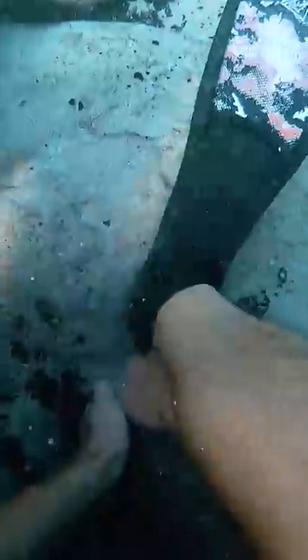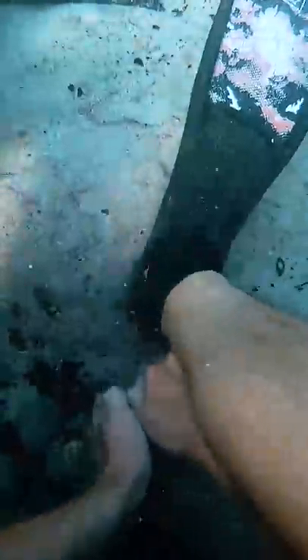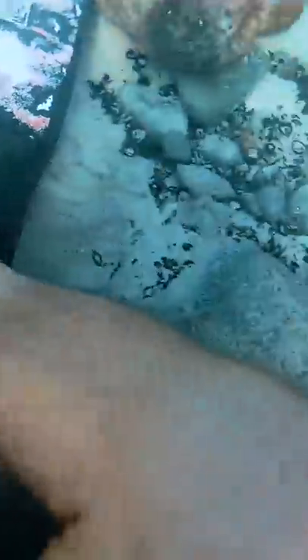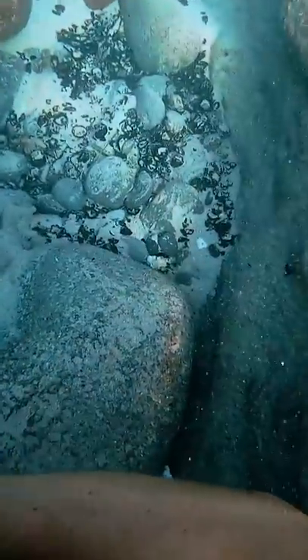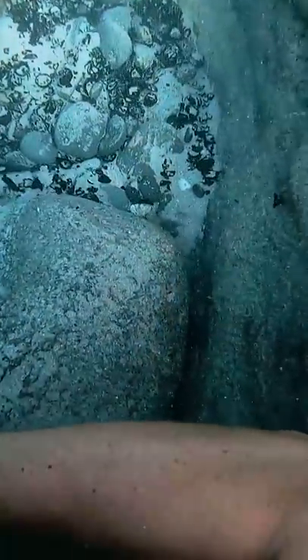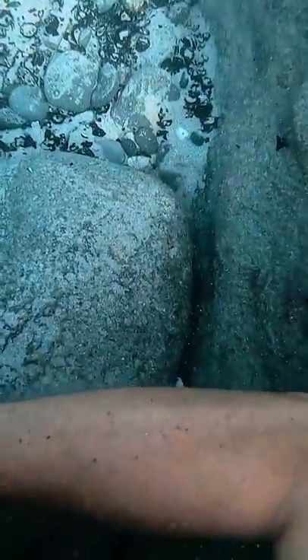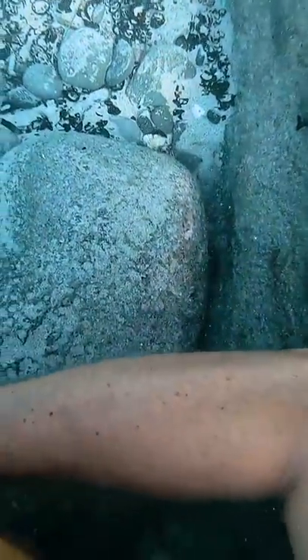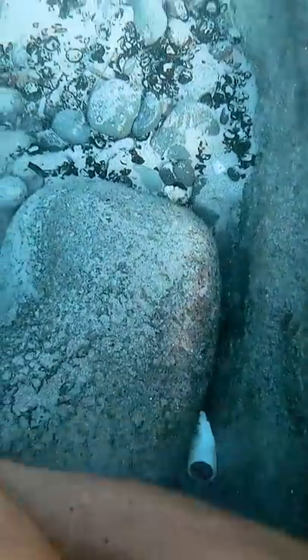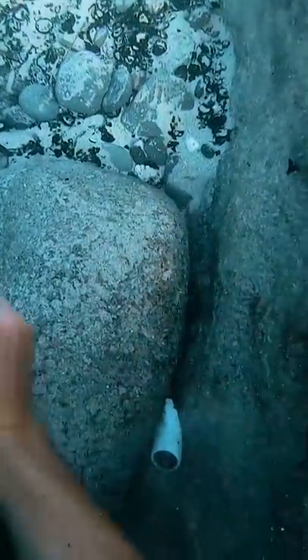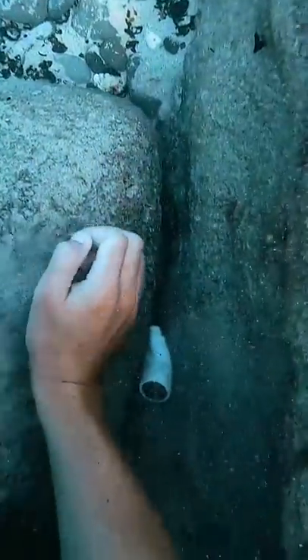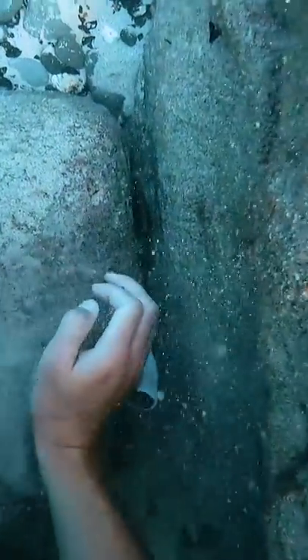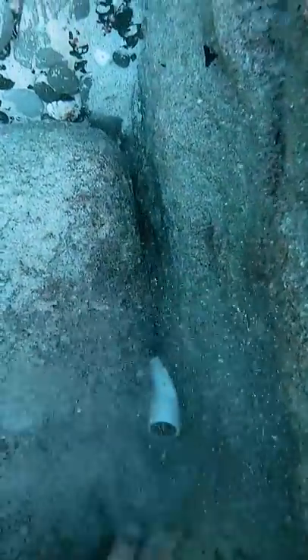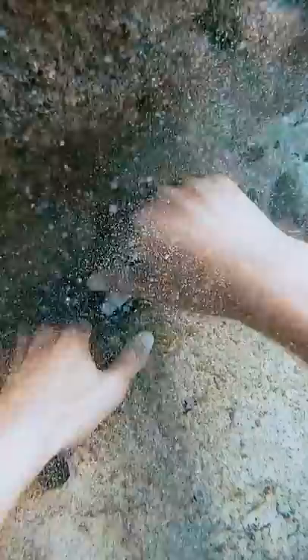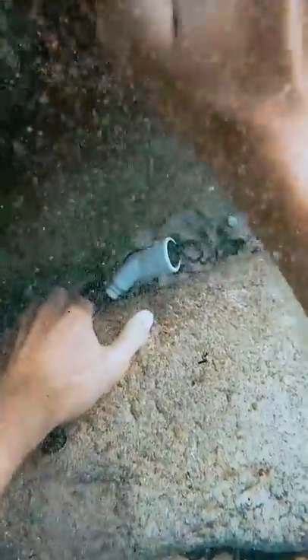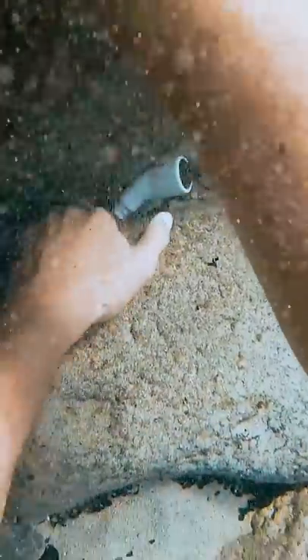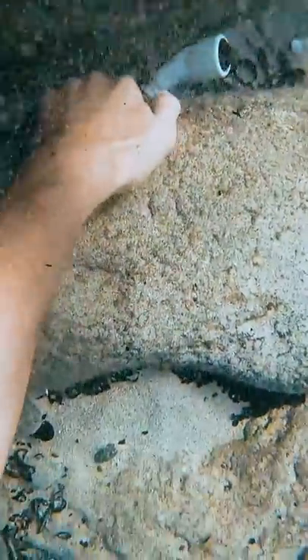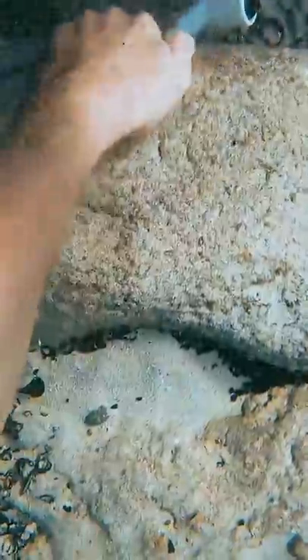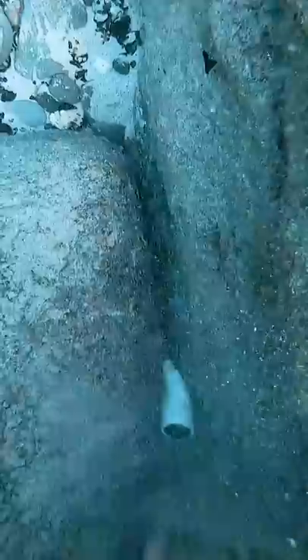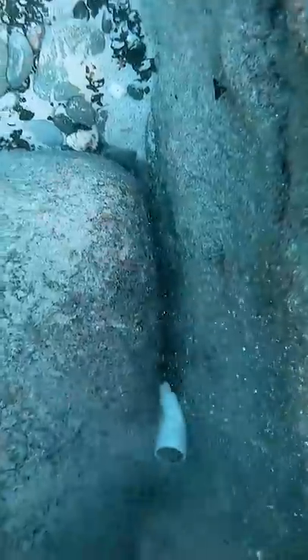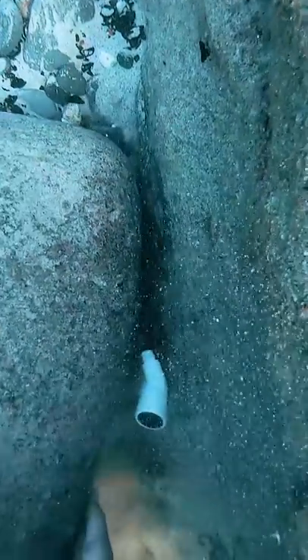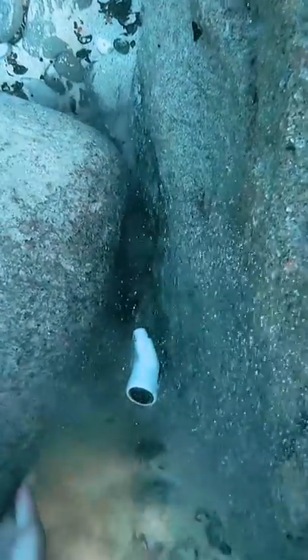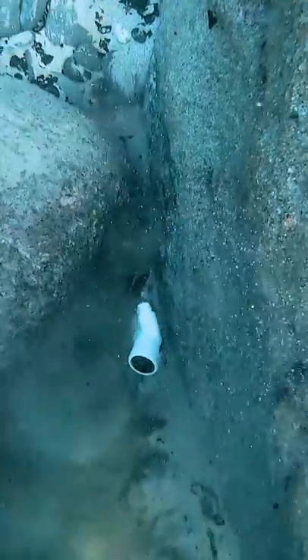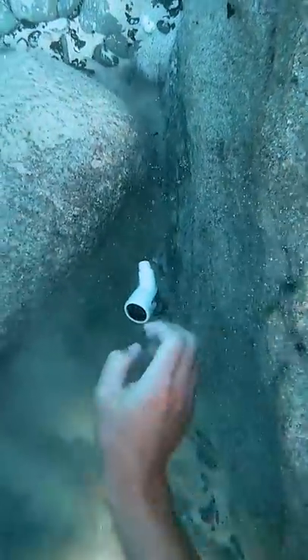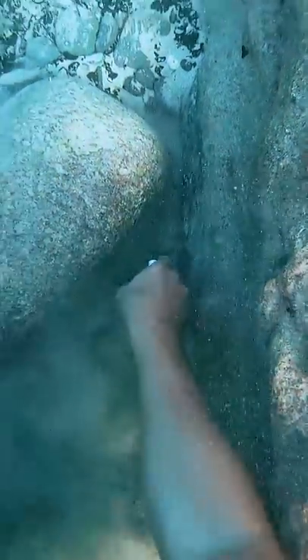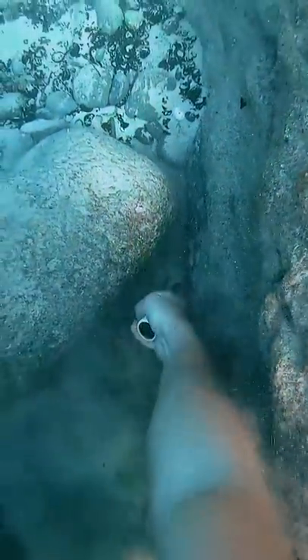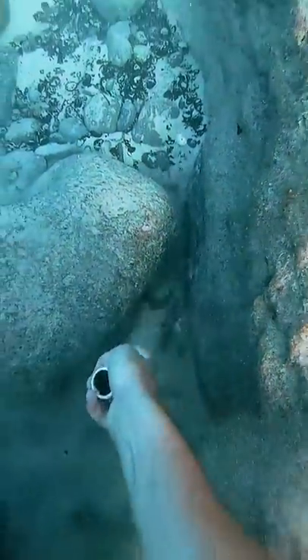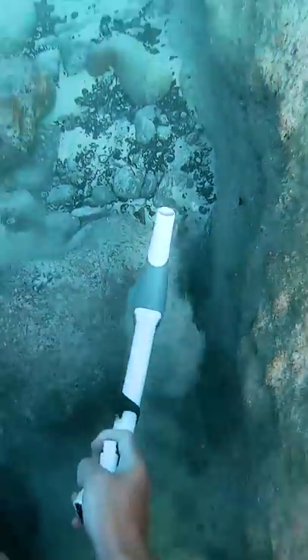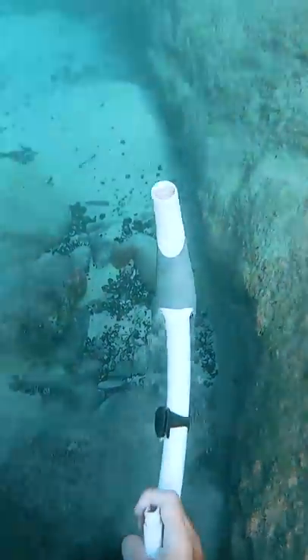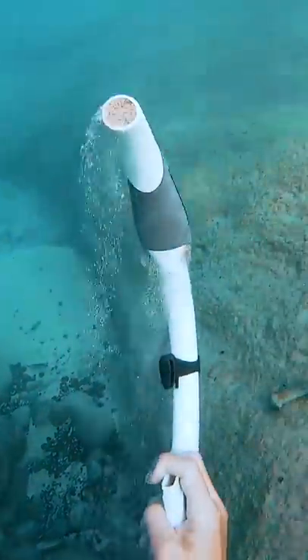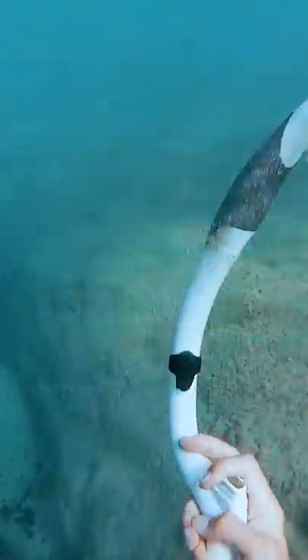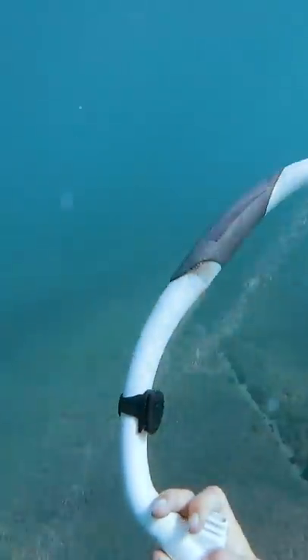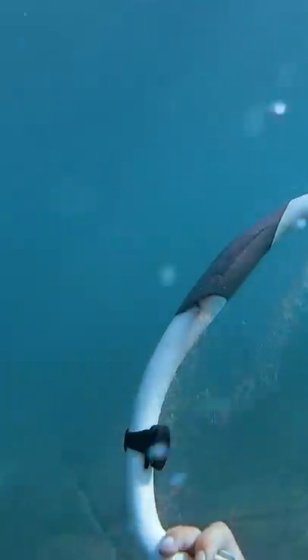The rock's finally moving, but the way I moved it, it's crushing the tube even more. Who knows if I can get it out now? I was able to move the rock back the other way, and I pulled it out like Excalibur.